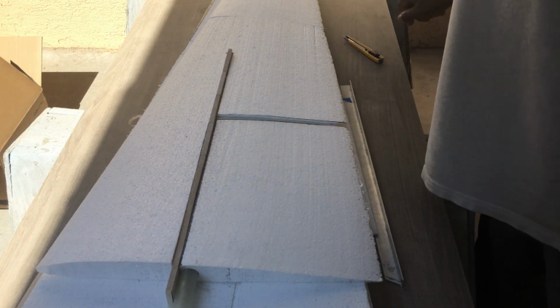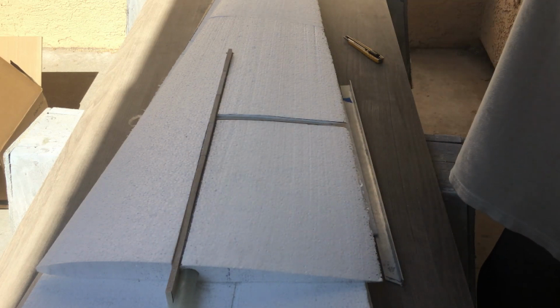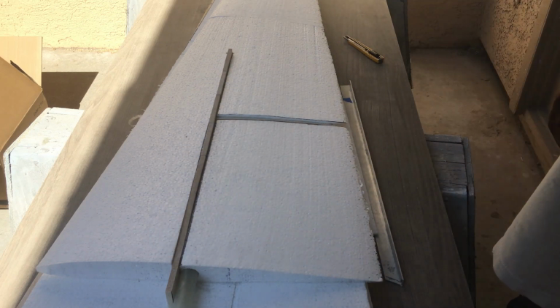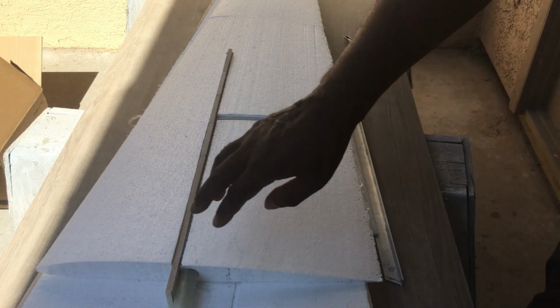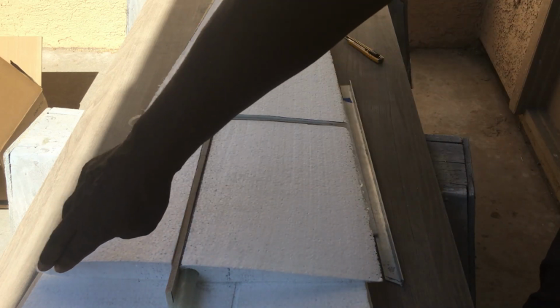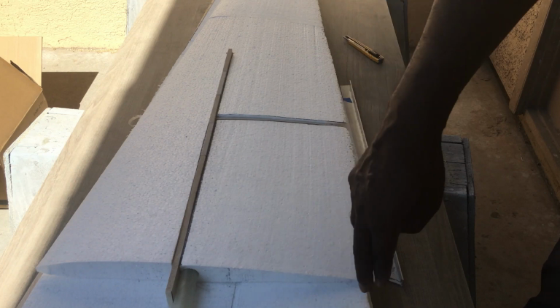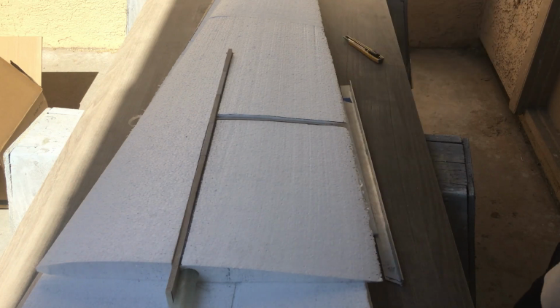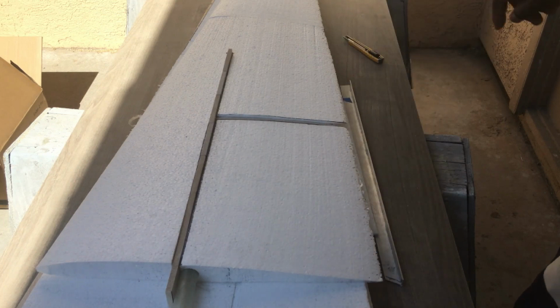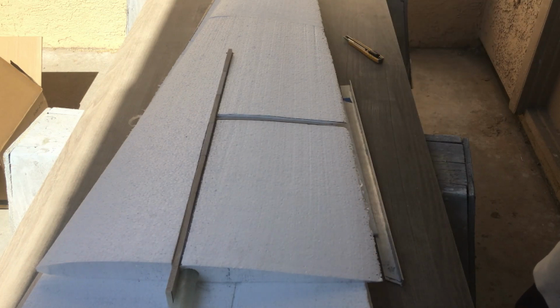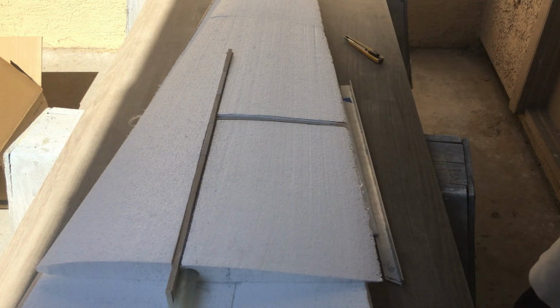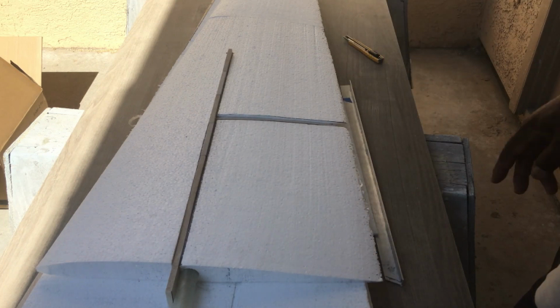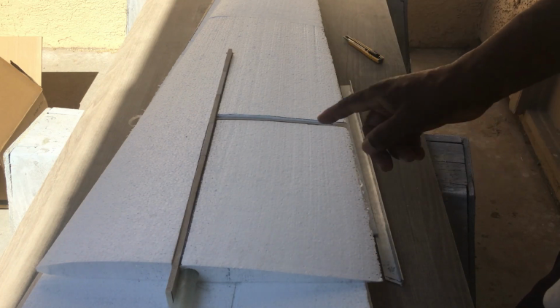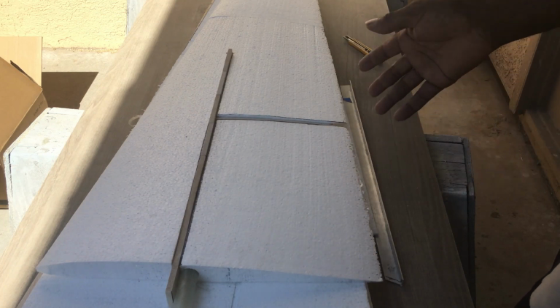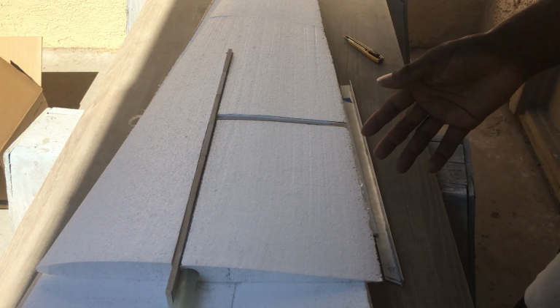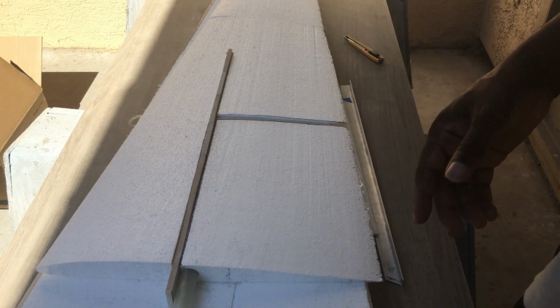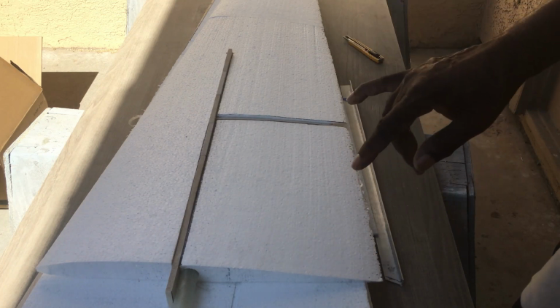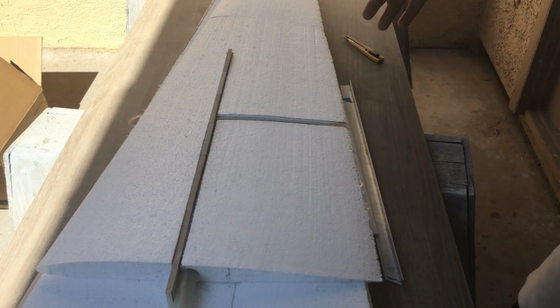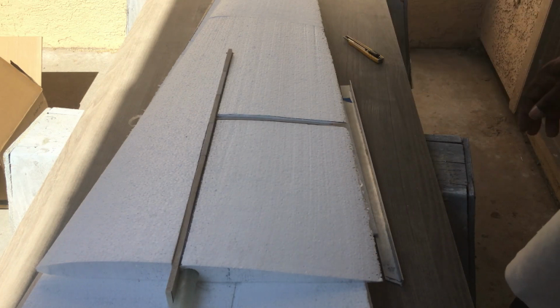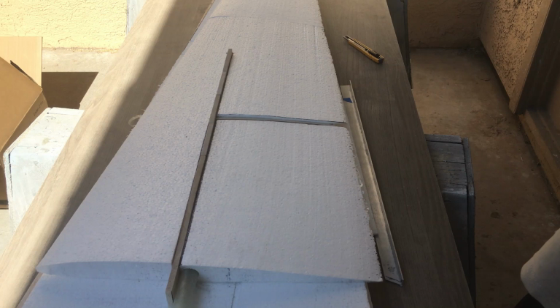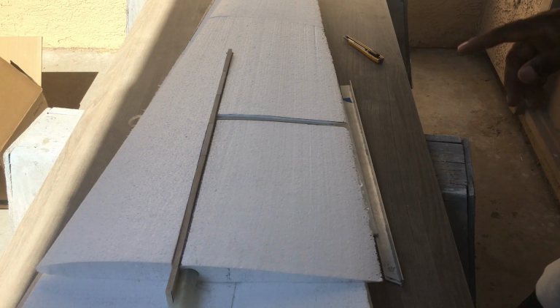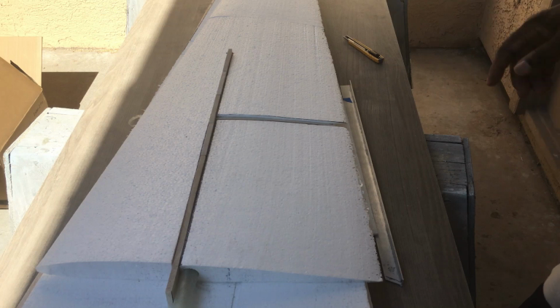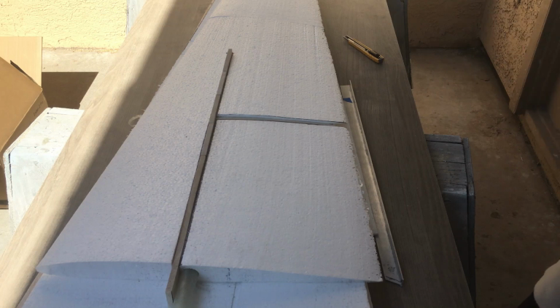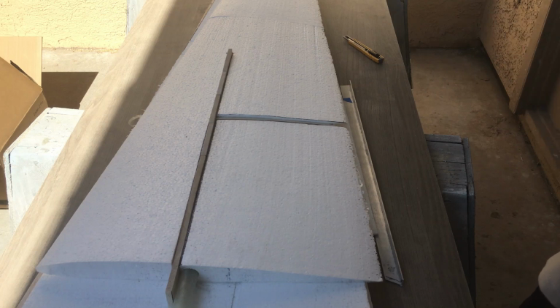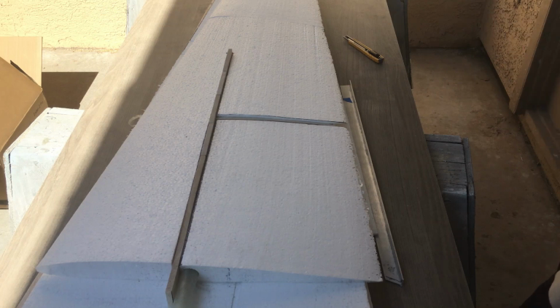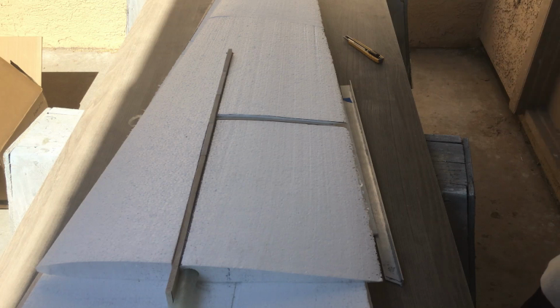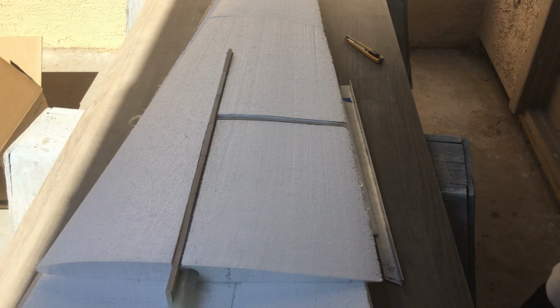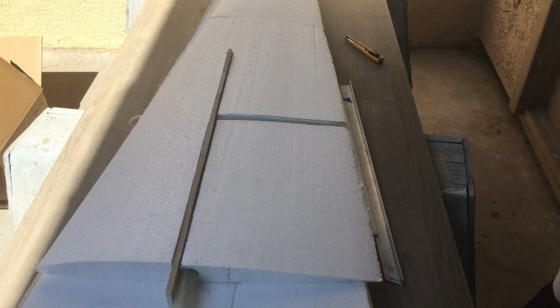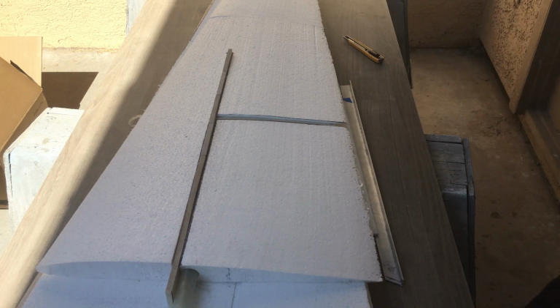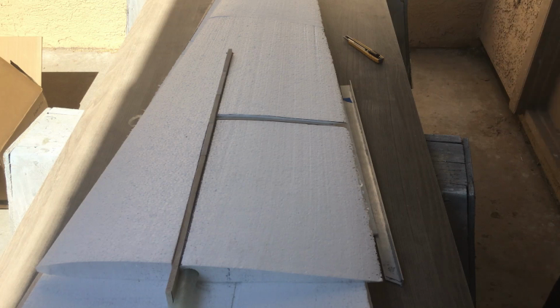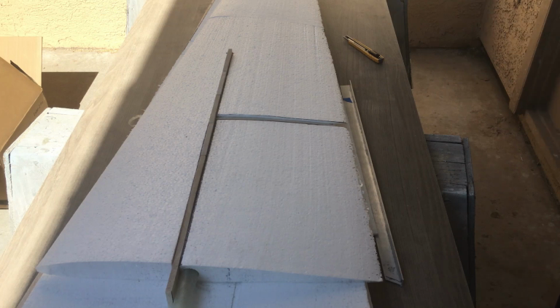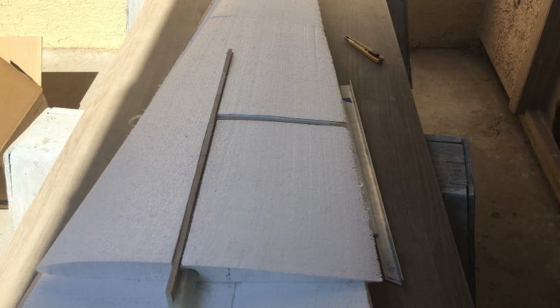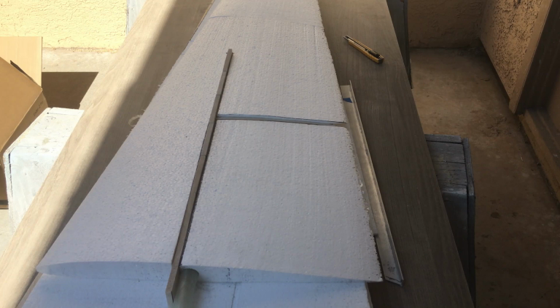Then this will be capped on both ends, and then I'll cut in the flaps and ailerons and get the servo base cut and everything.